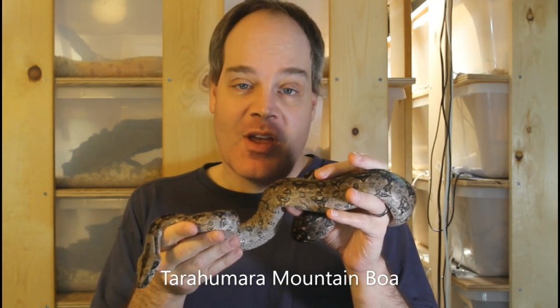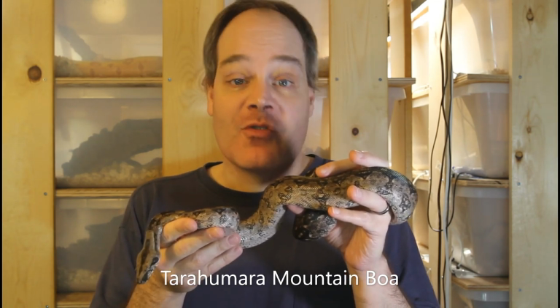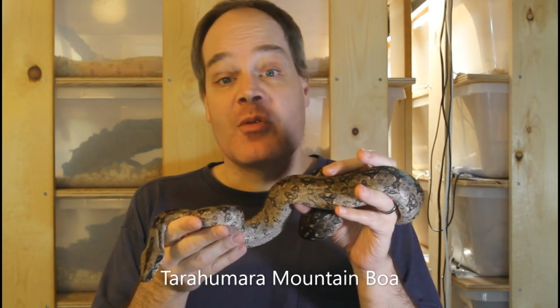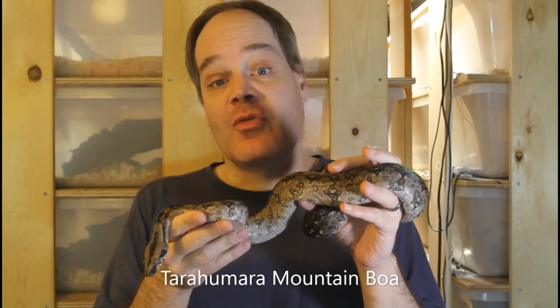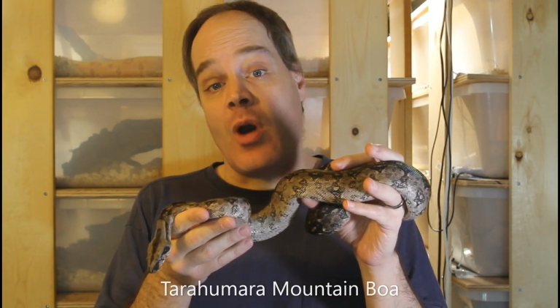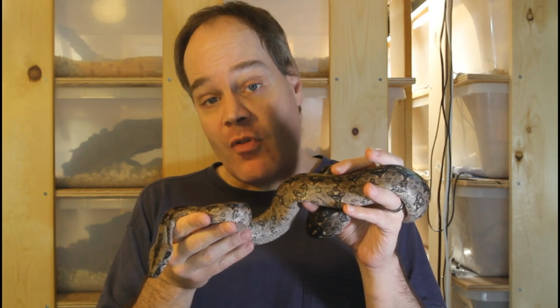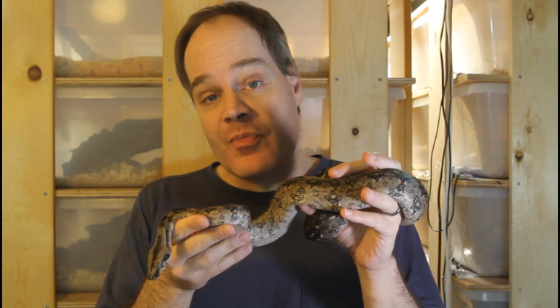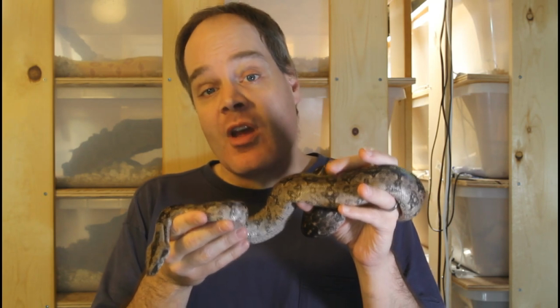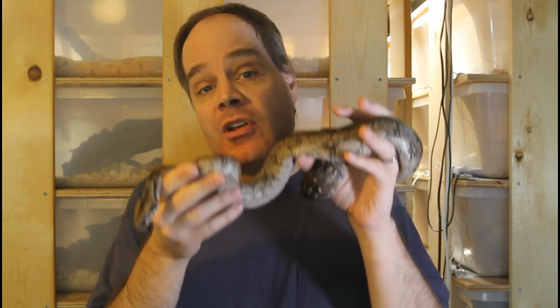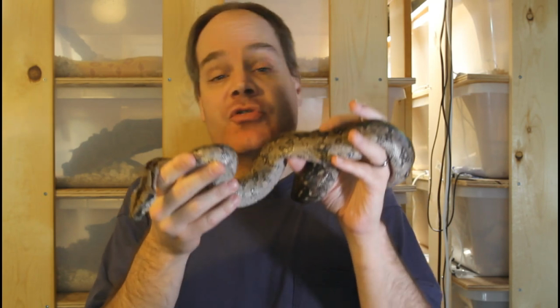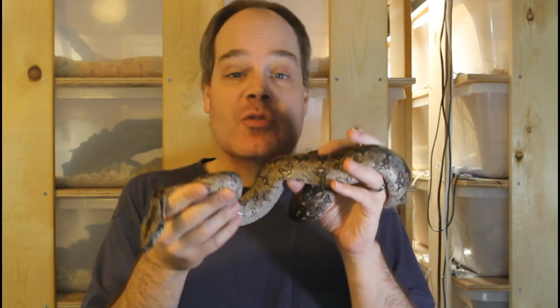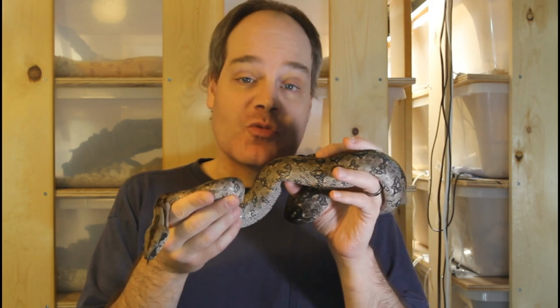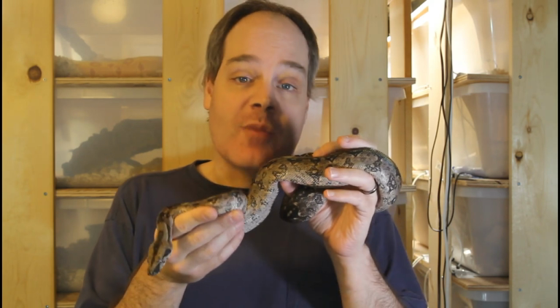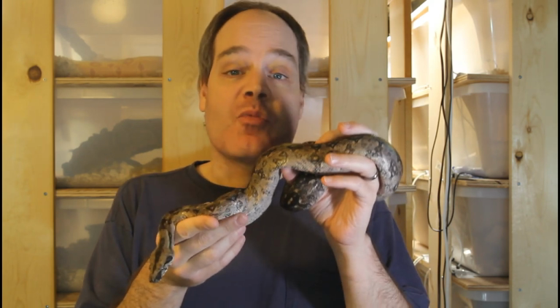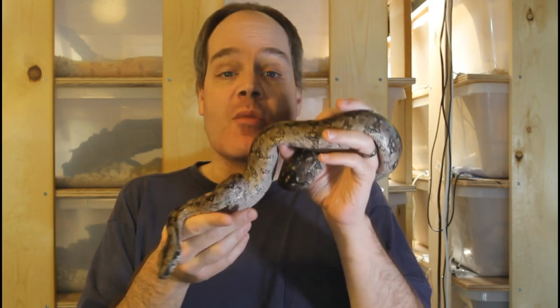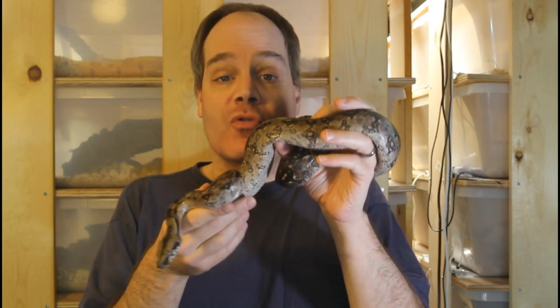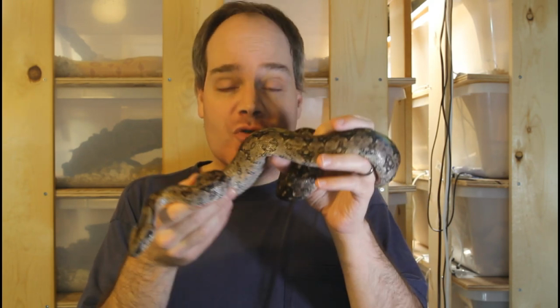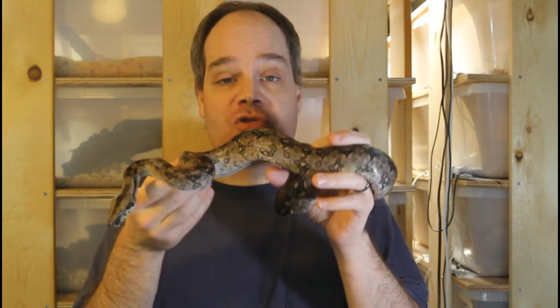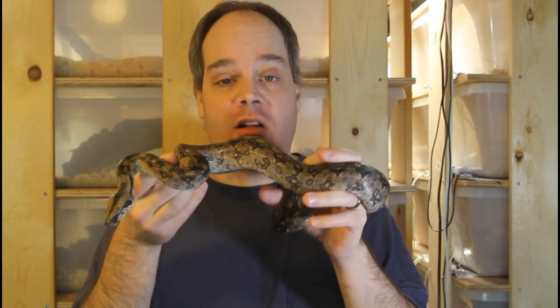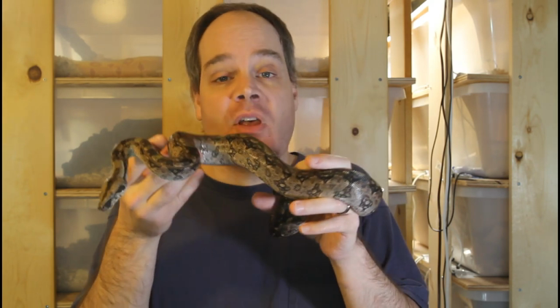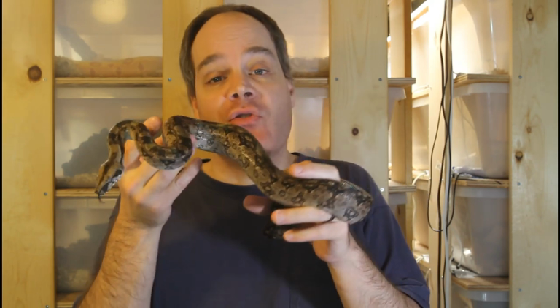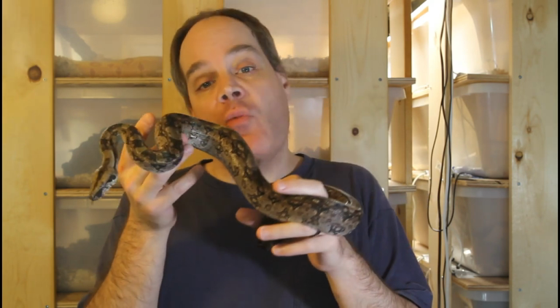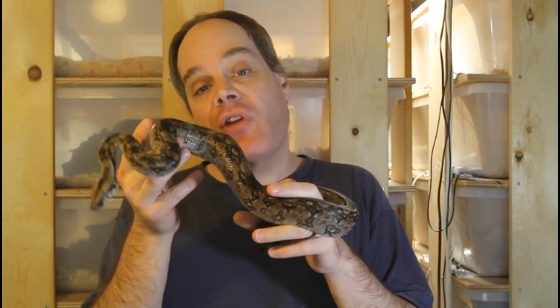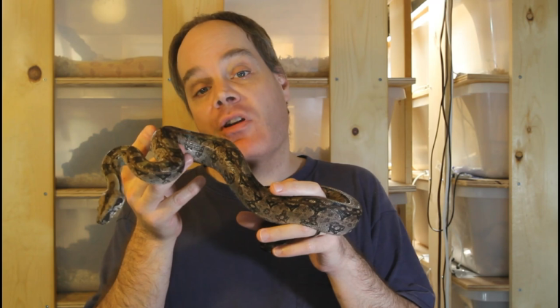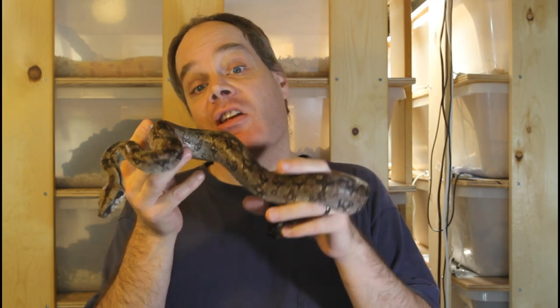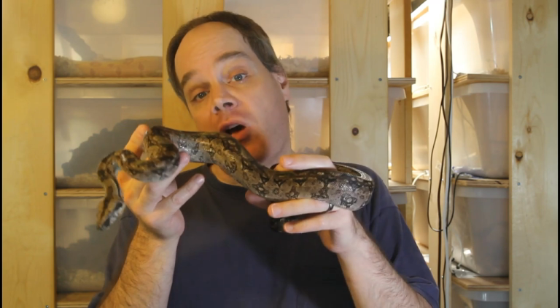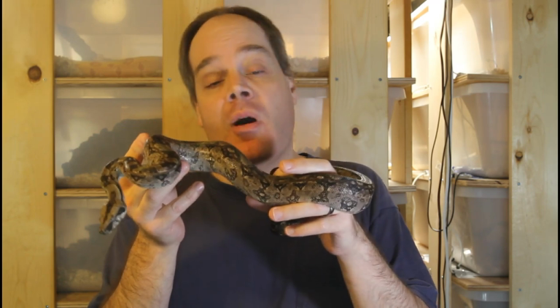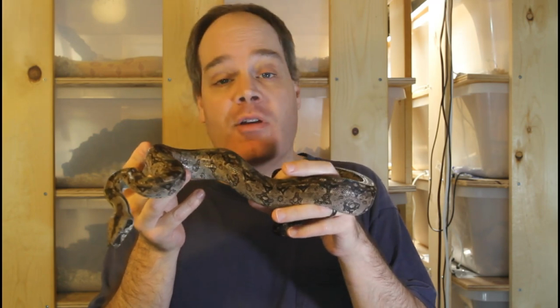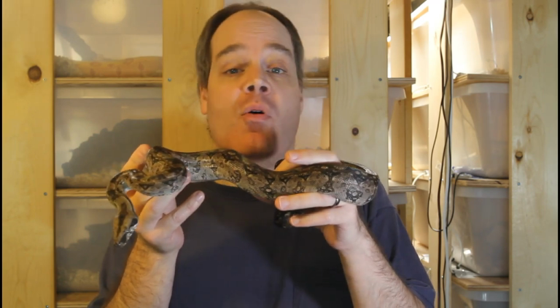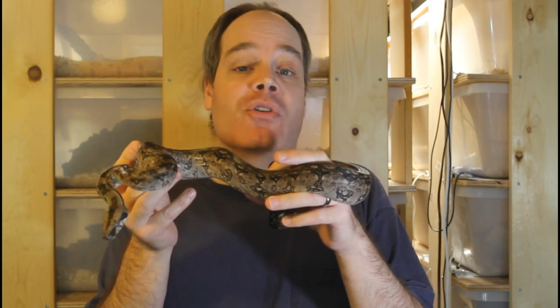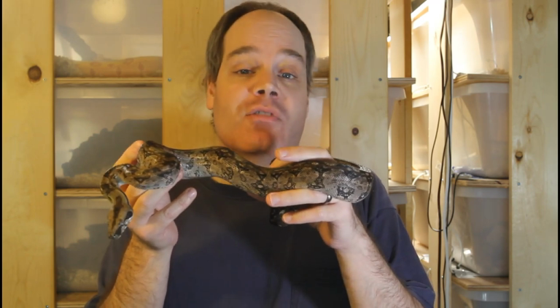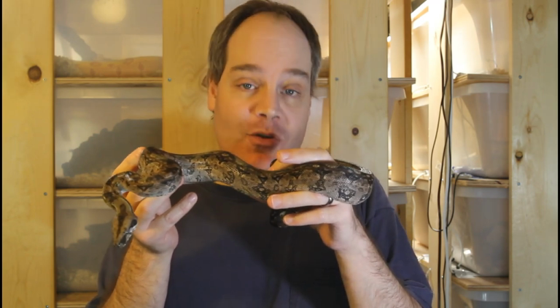If you find this video helpful, please be sure to subscribe to the Brian Boas YouTube channel so you don't miss out on any of my upcoming boa breeding videos.